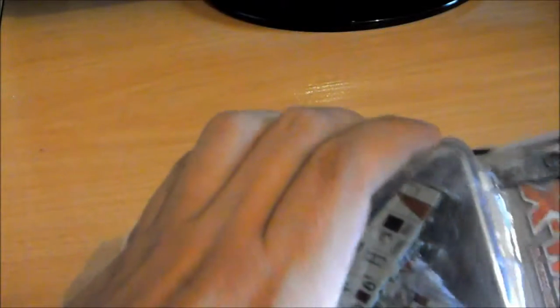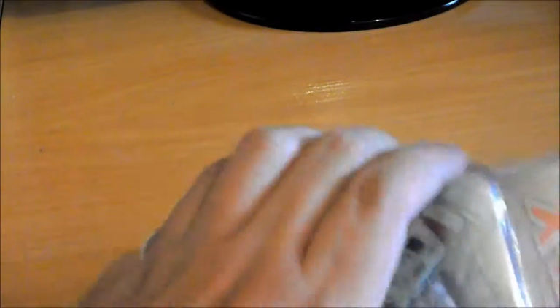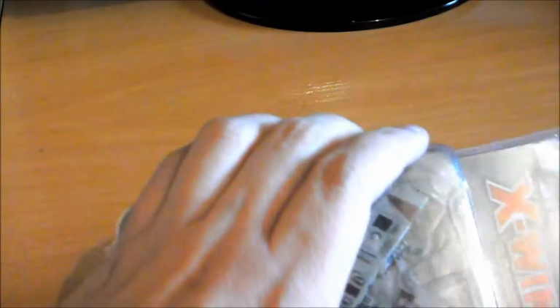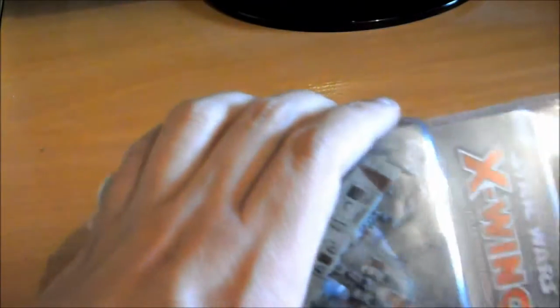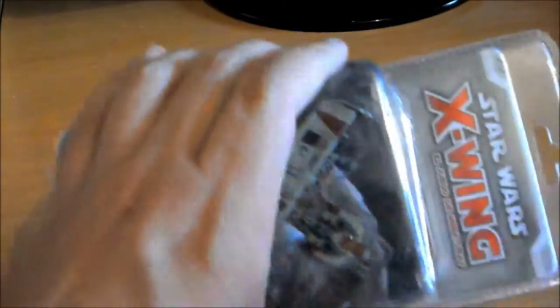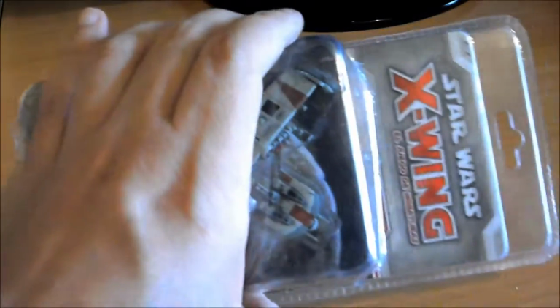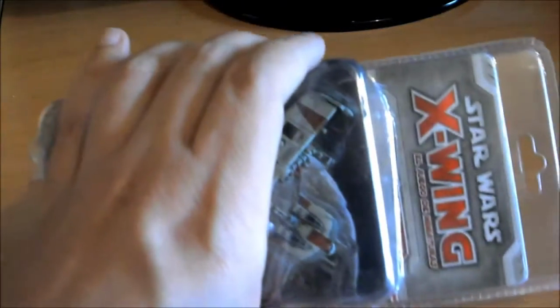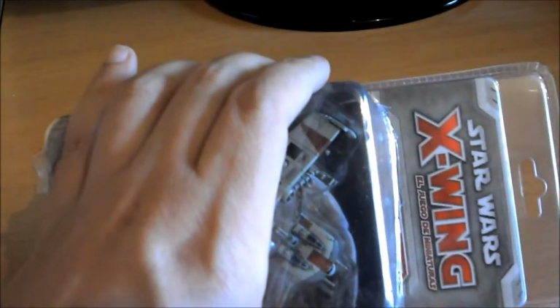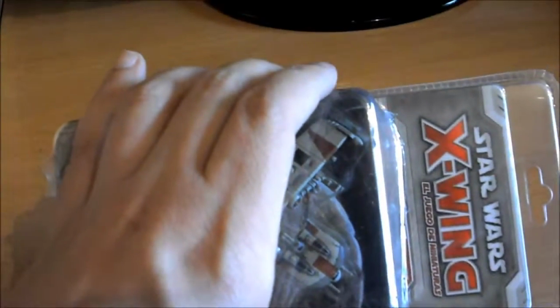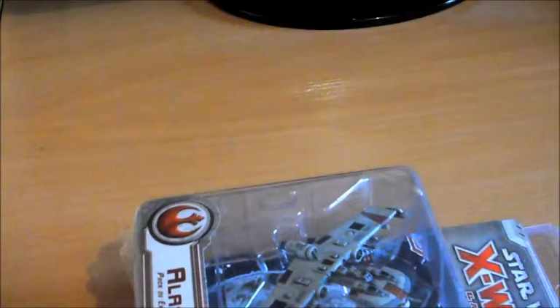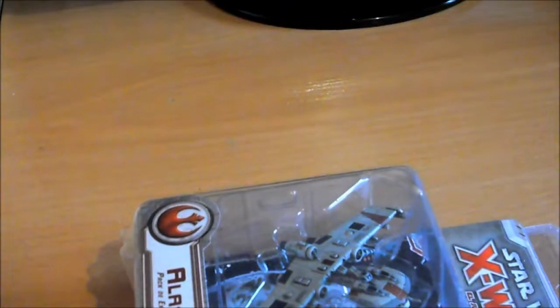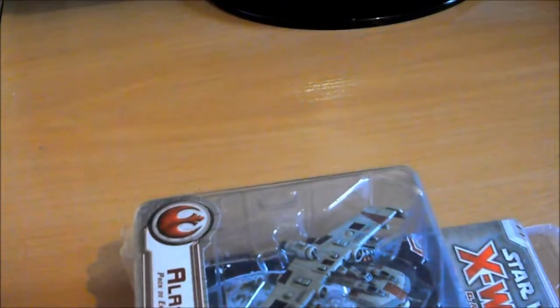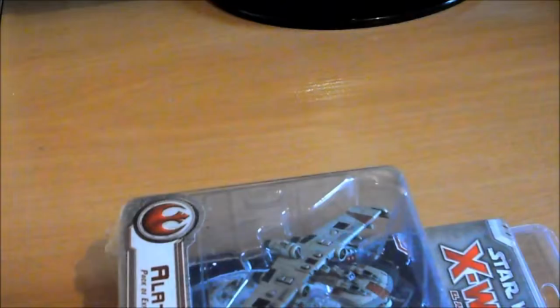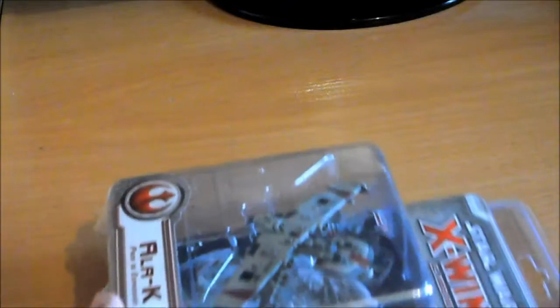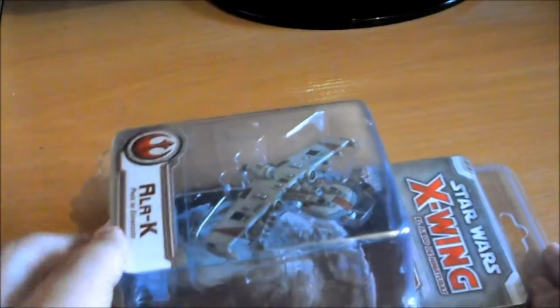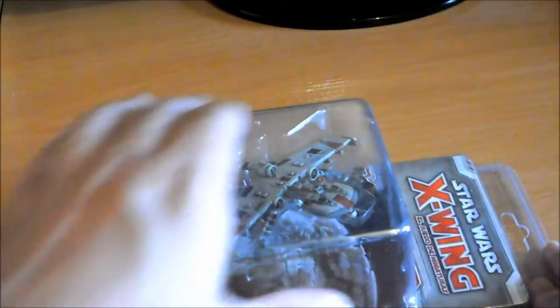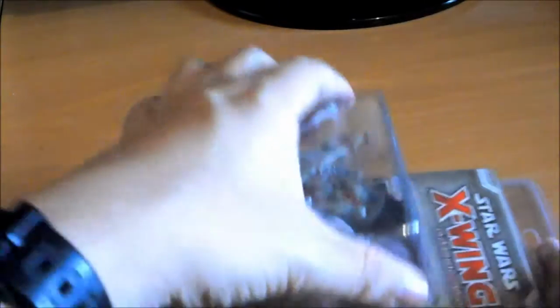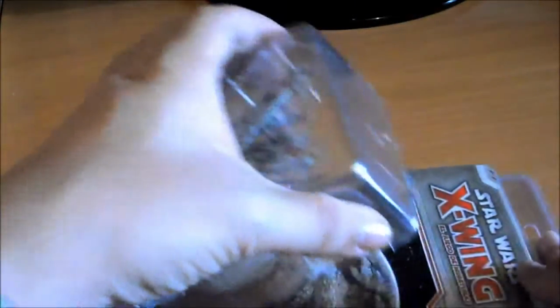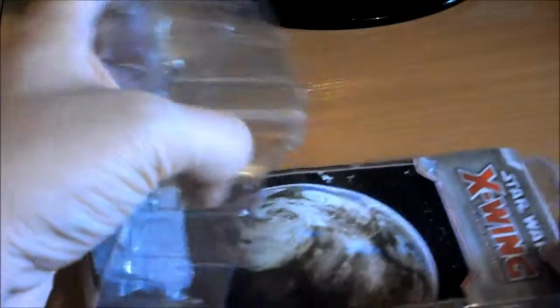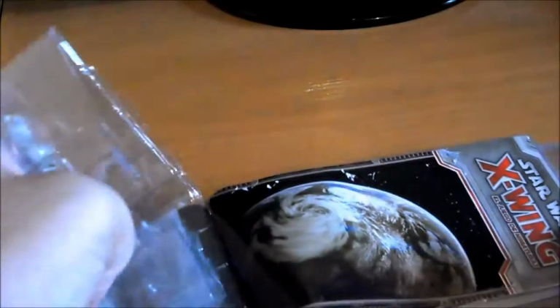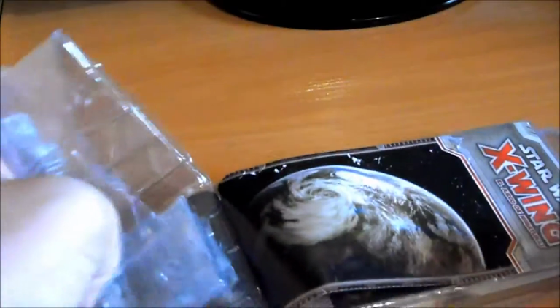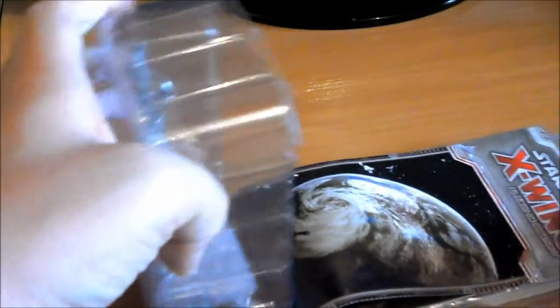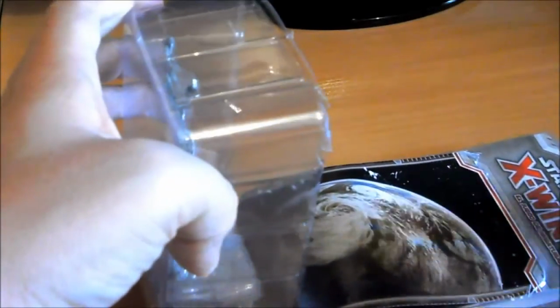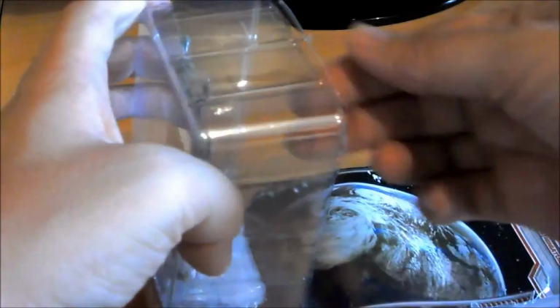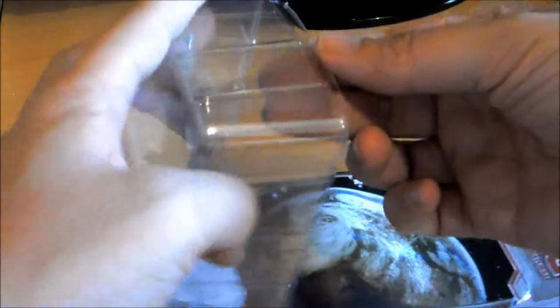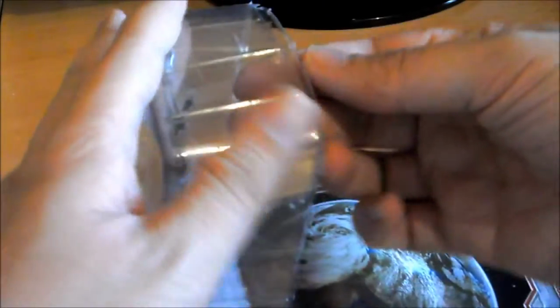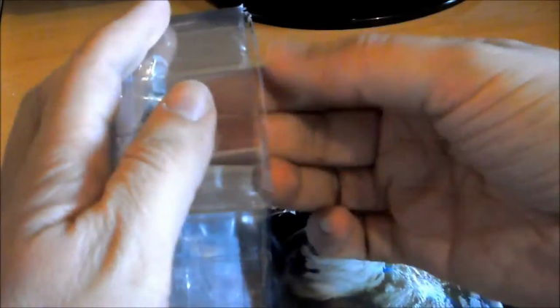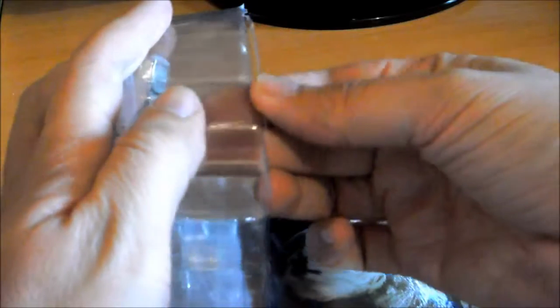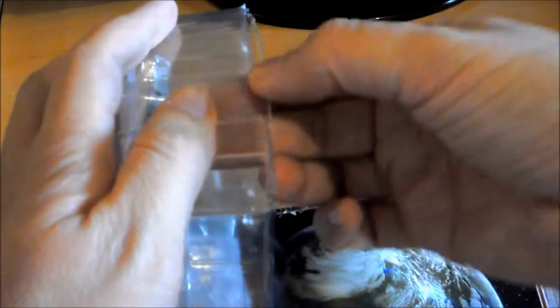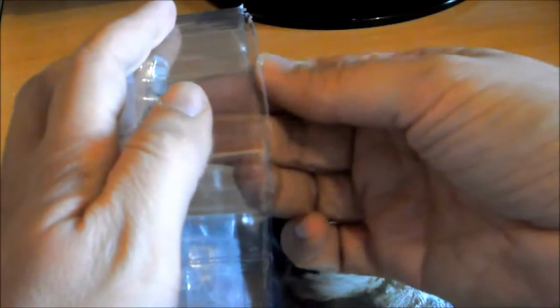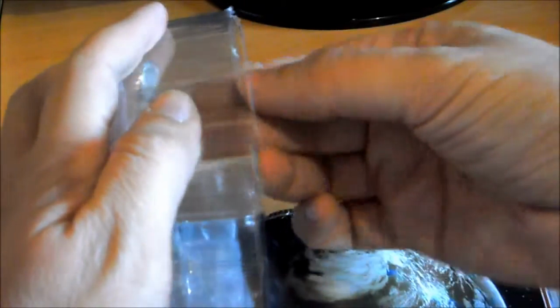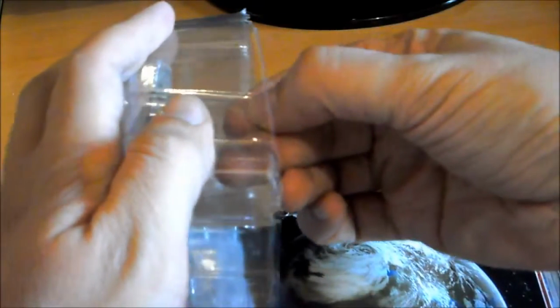Voy a cortar un segundo. Es lo que lo acabo de desprecintar. Bueno, medio lo he conseguido ya. Voy a ver si consigo sacar primero la miniatura.